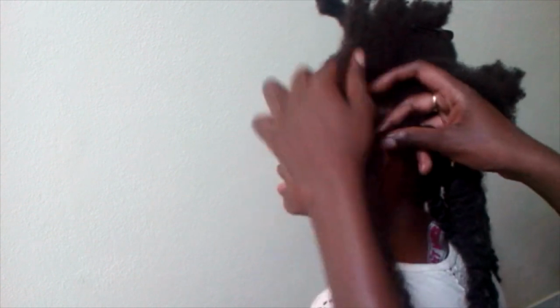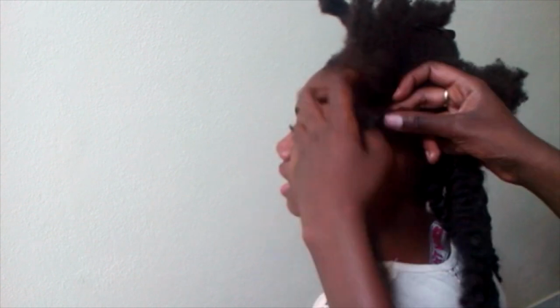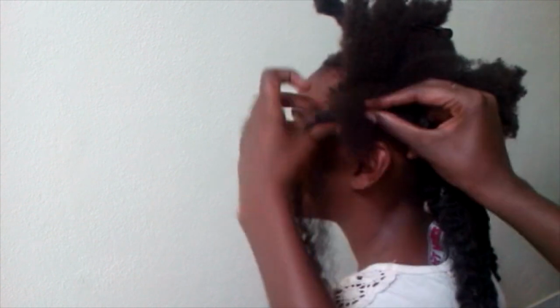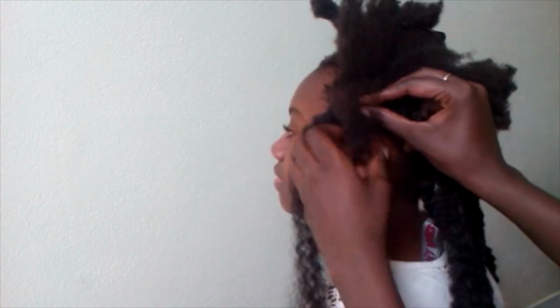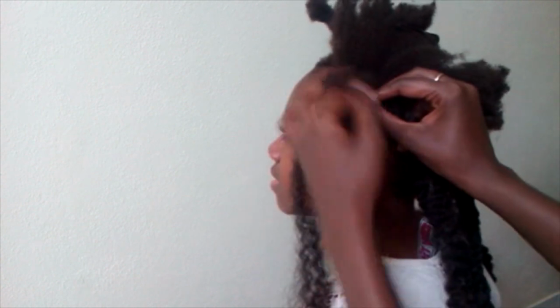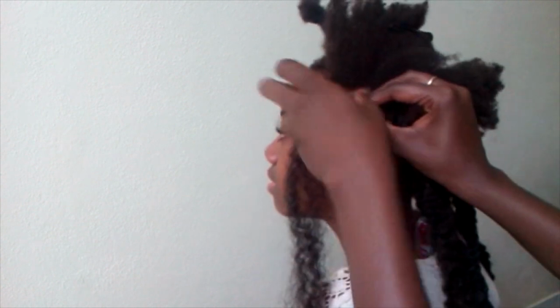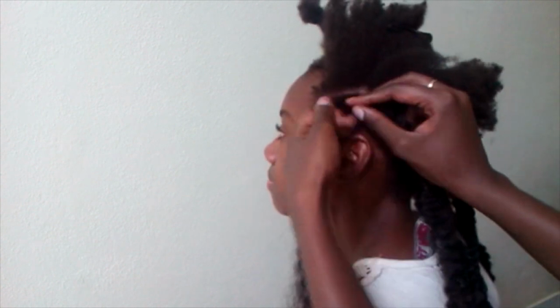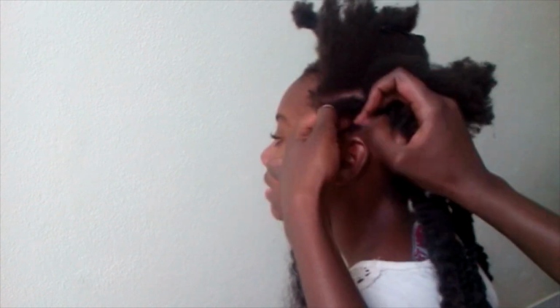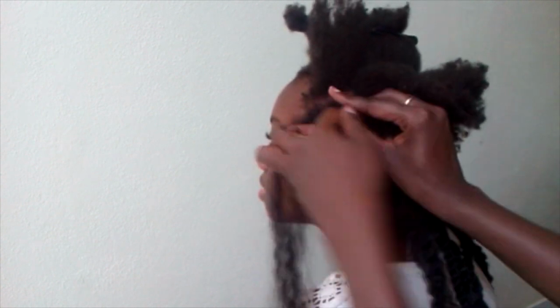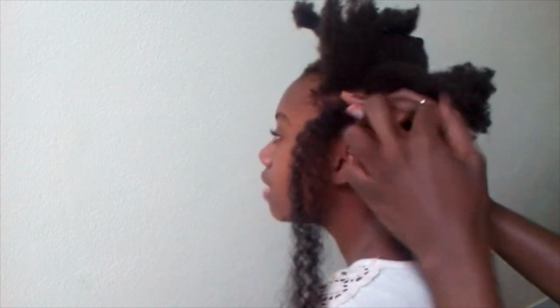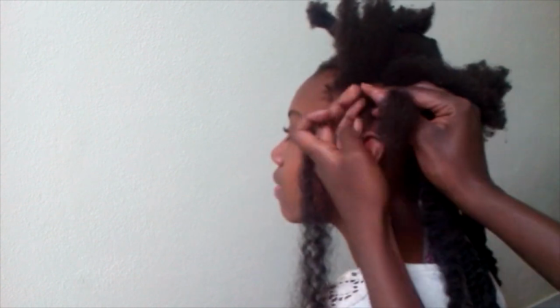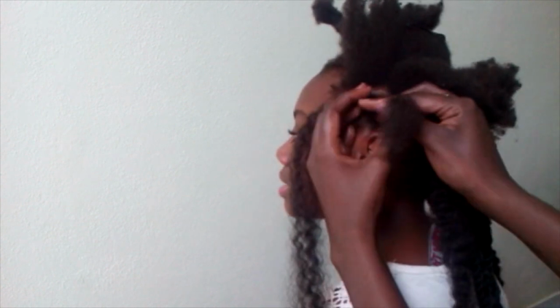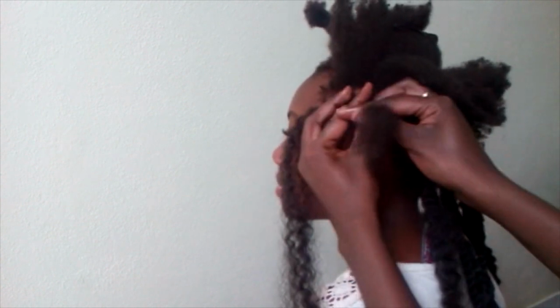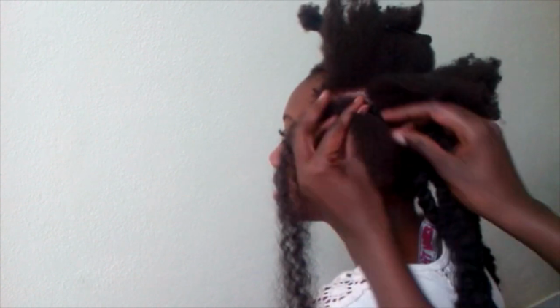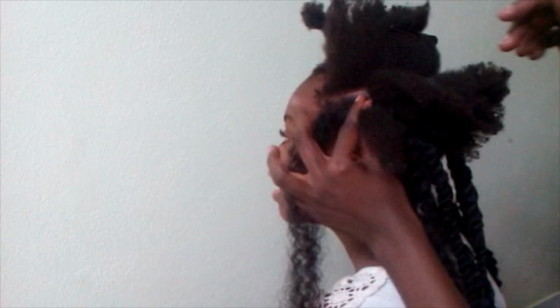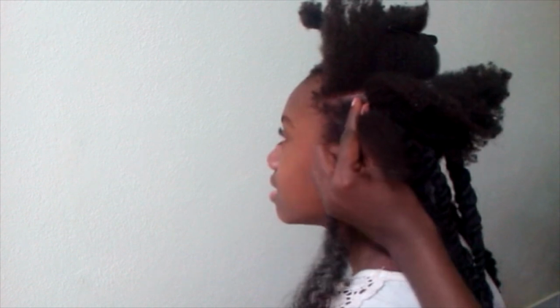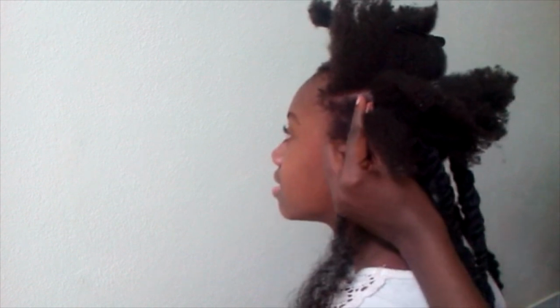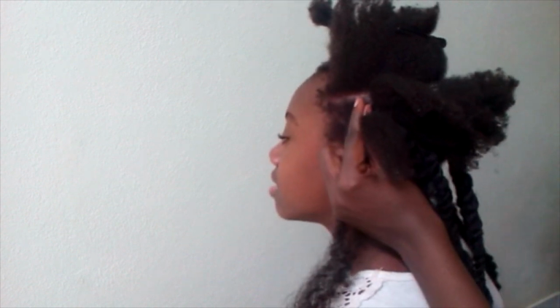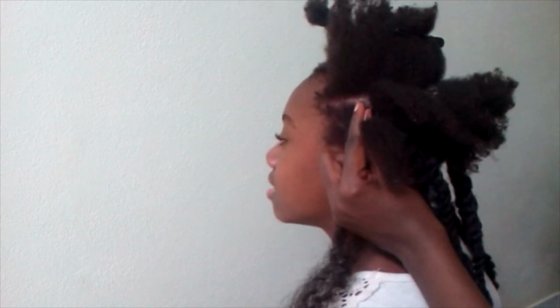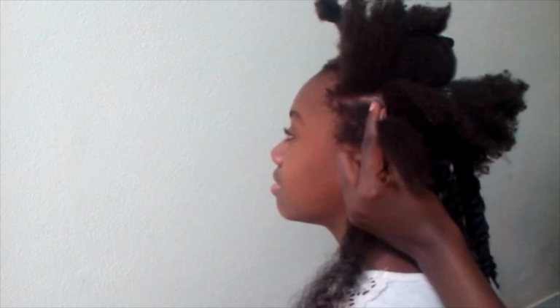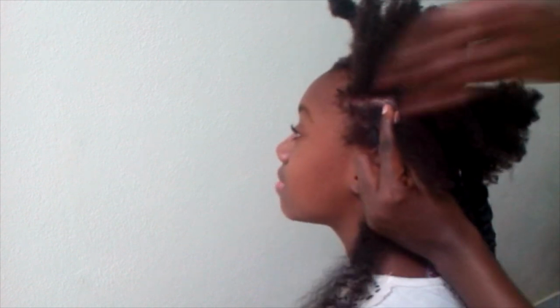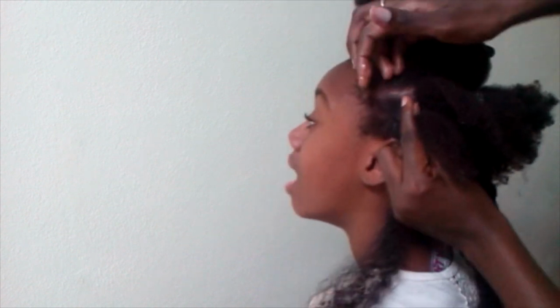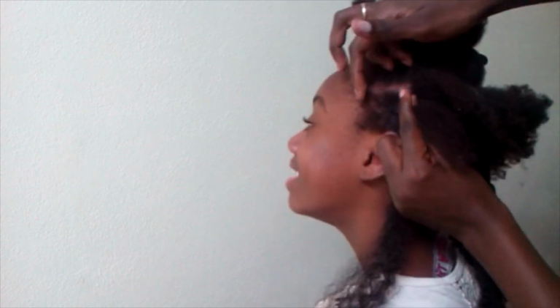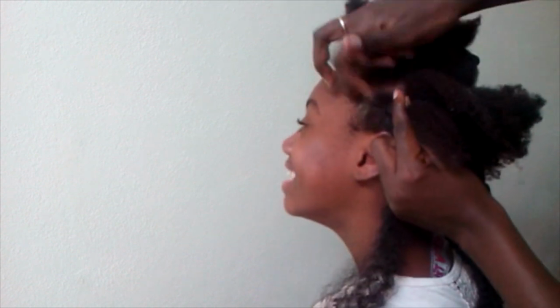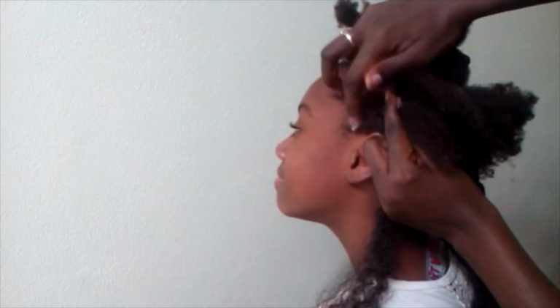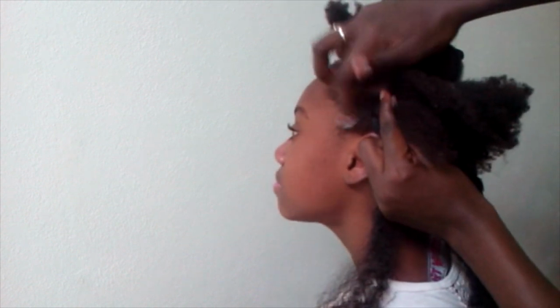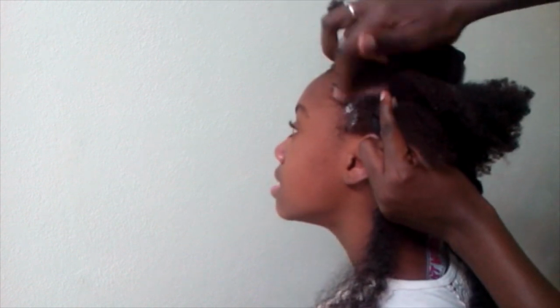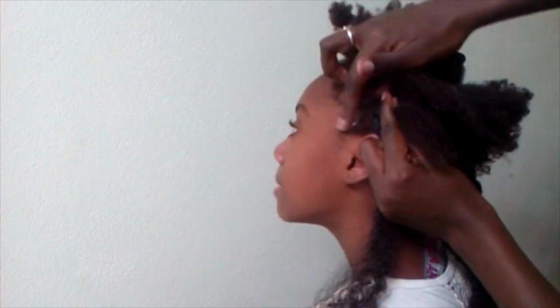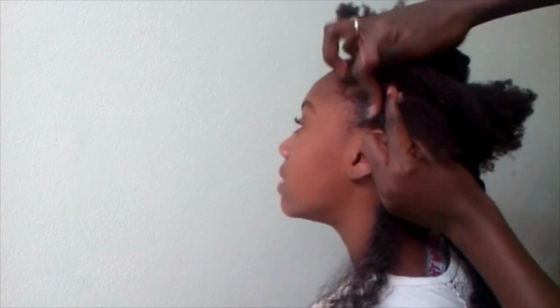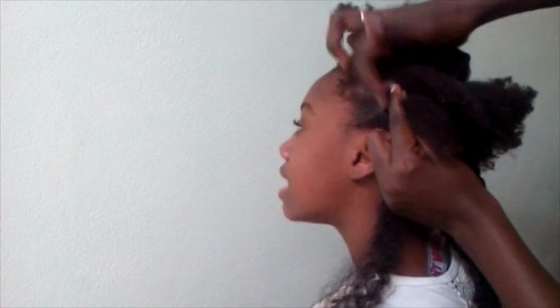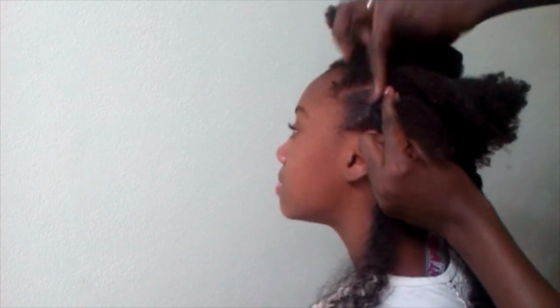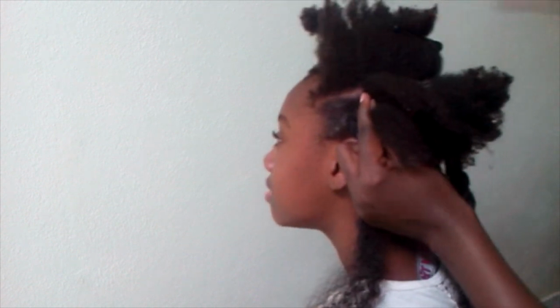I'm going to show you what I did again, only showing you the front section, where I actually use a little bit of Eco Styler gel to give it a more sleek look.